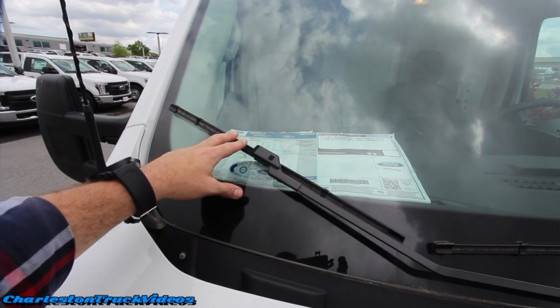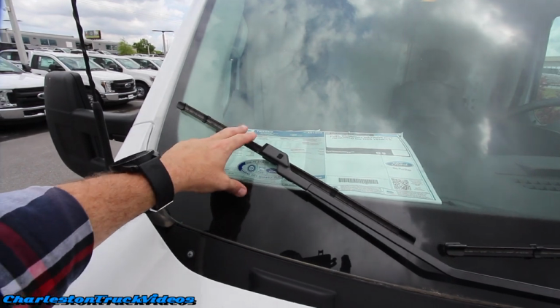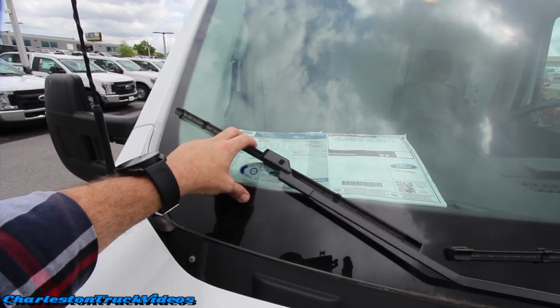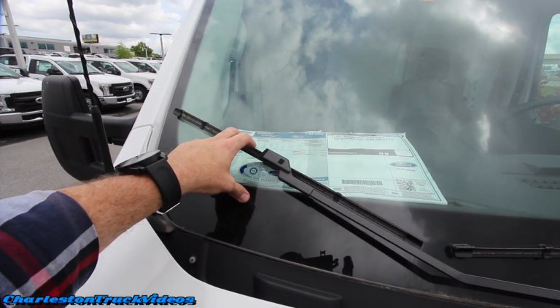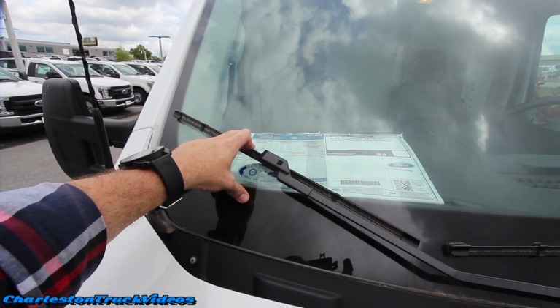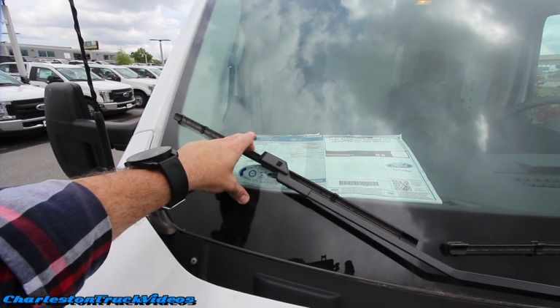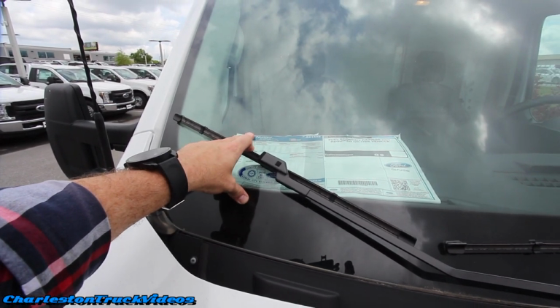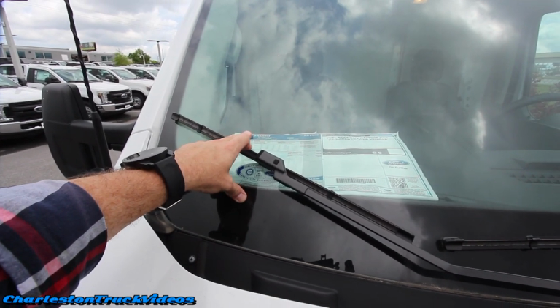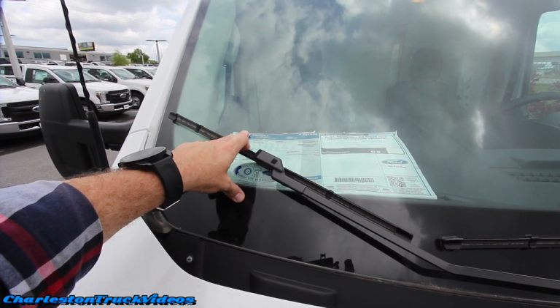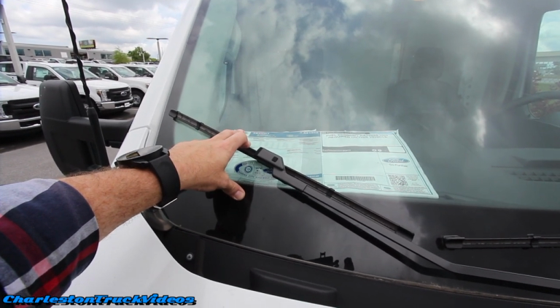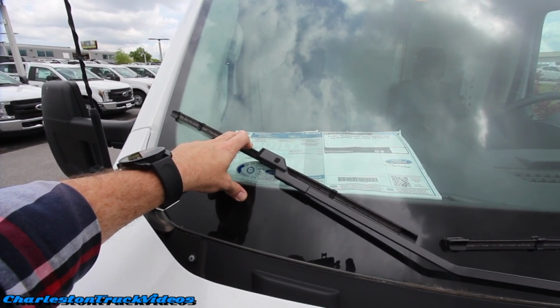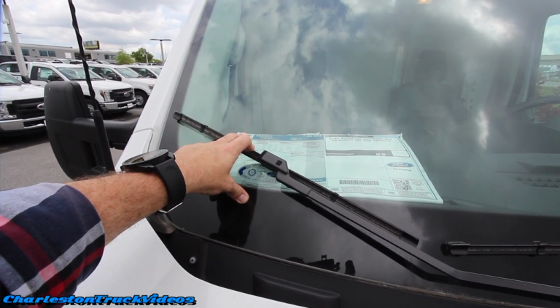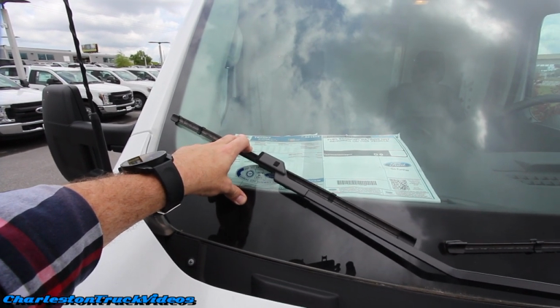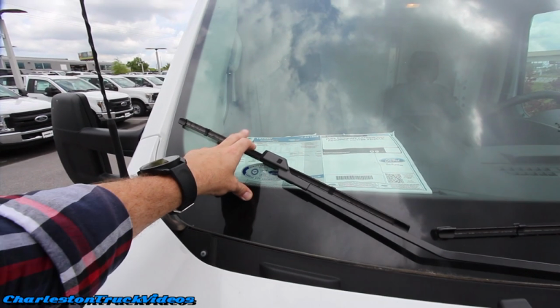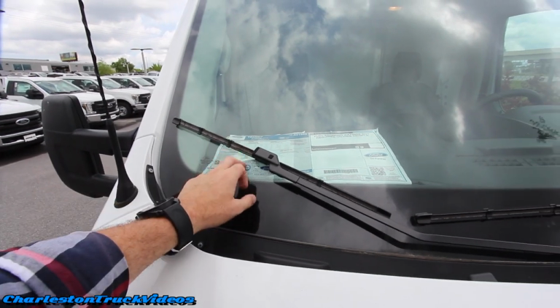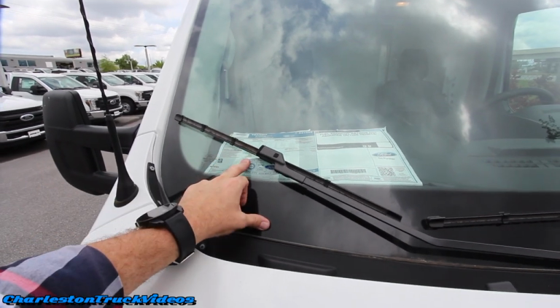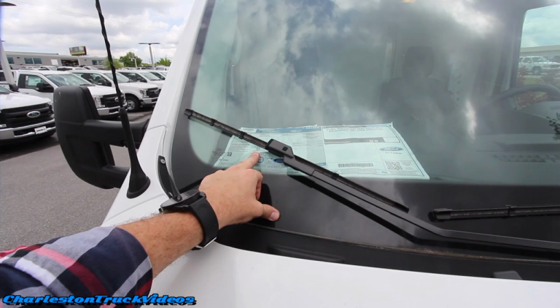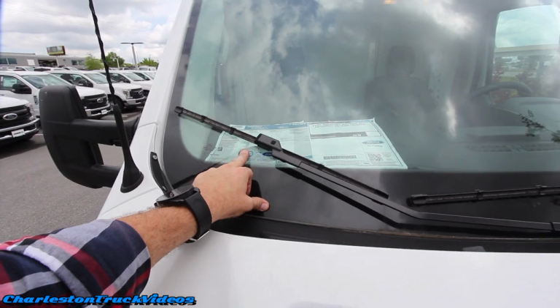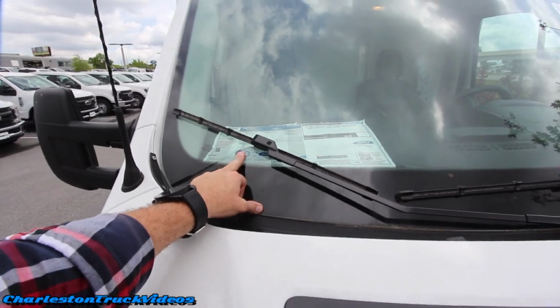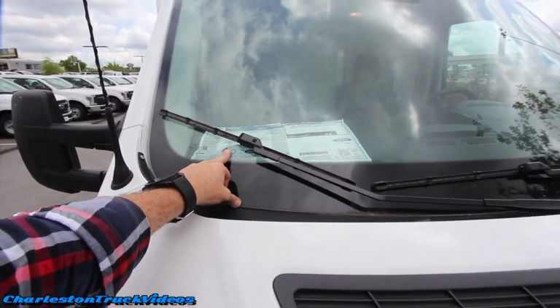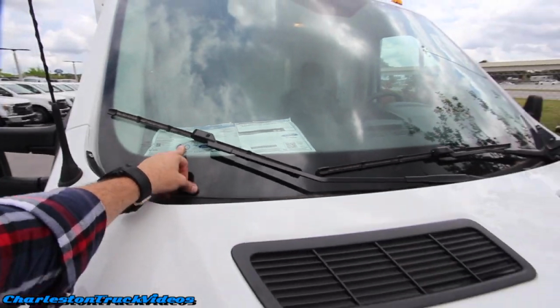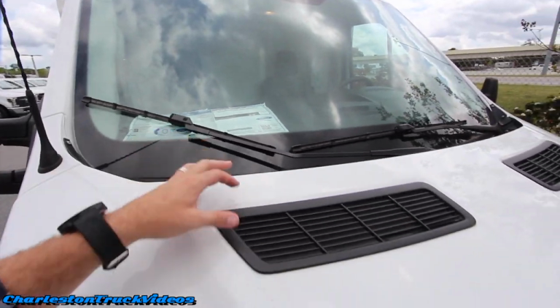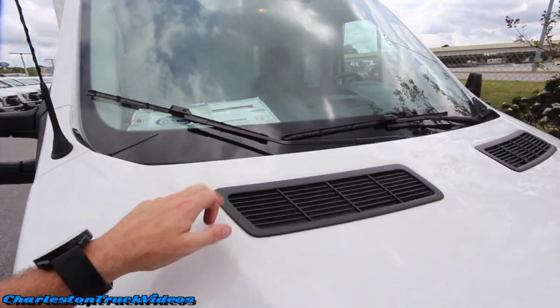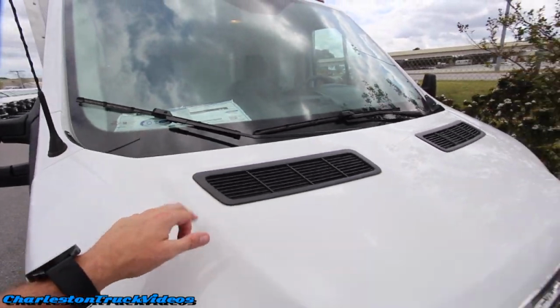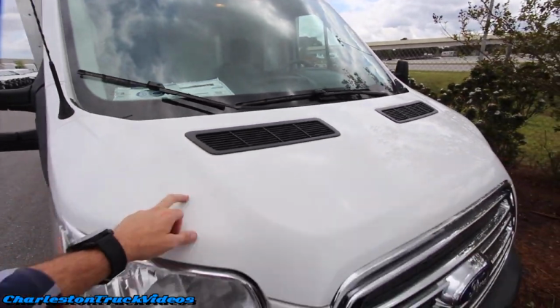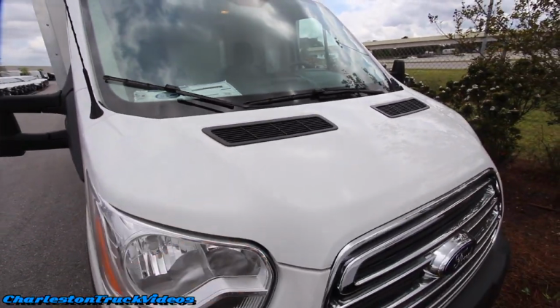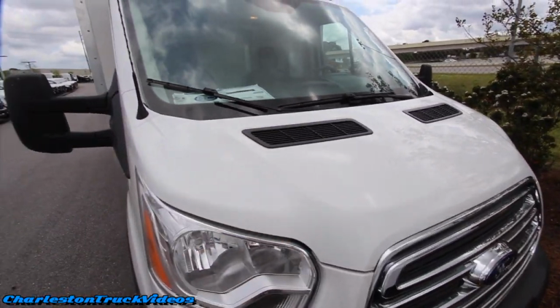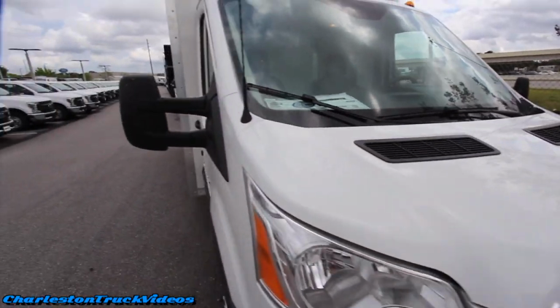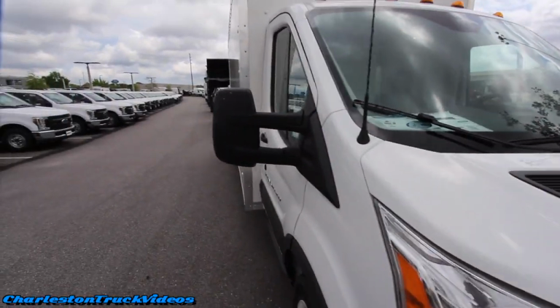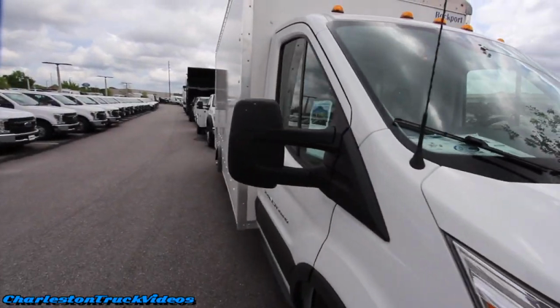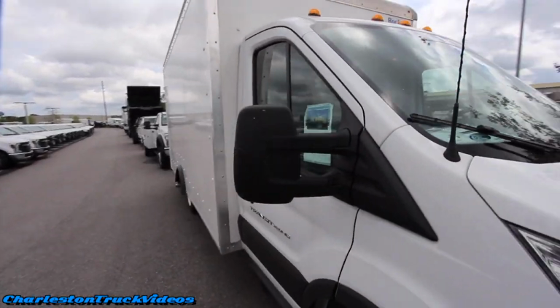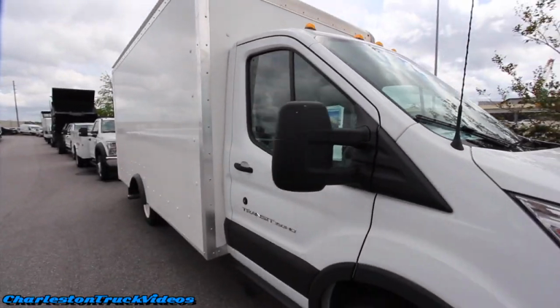It's a 2018 350 DRW, 3.7 V6 with a six-speed automatic up under the hood. There you go.